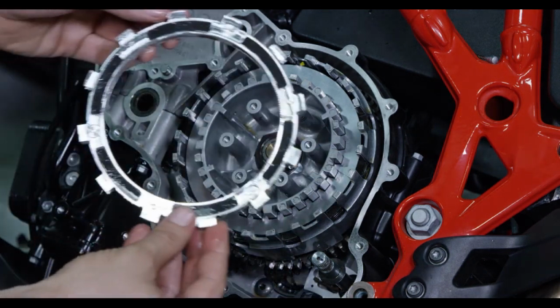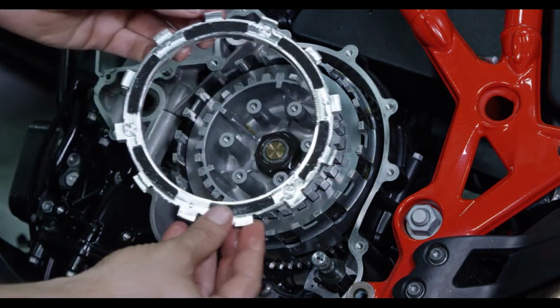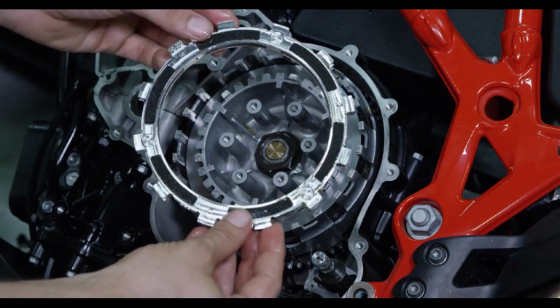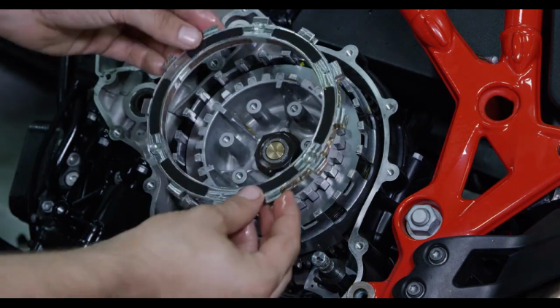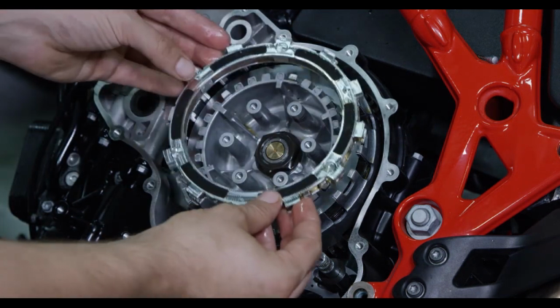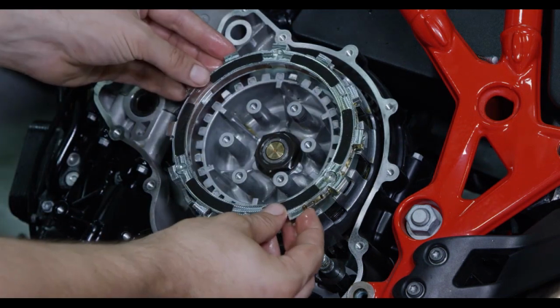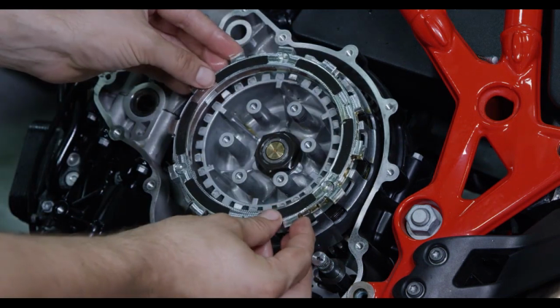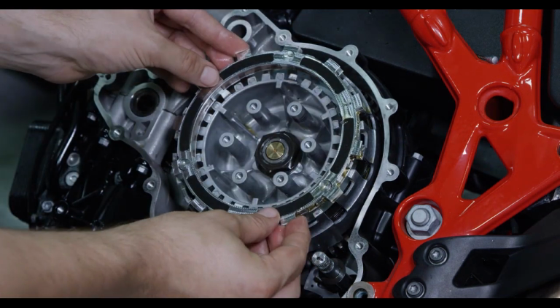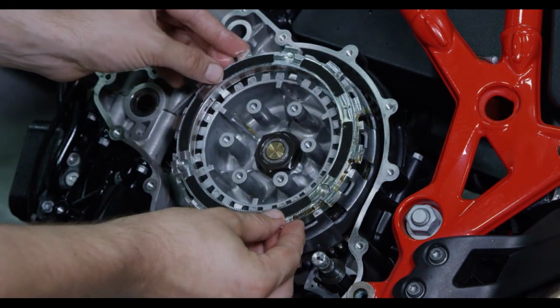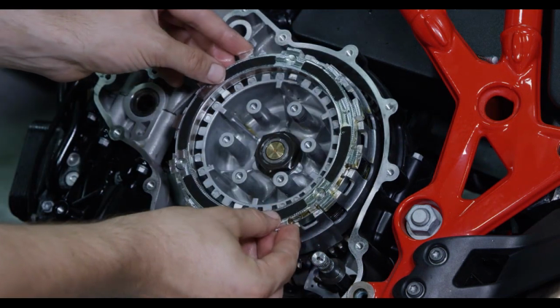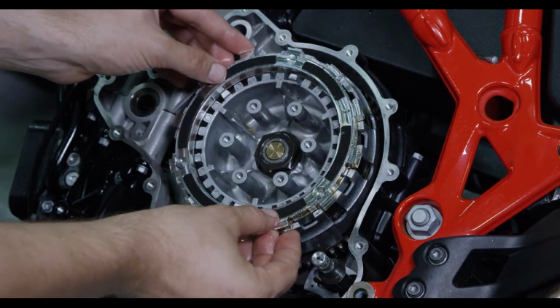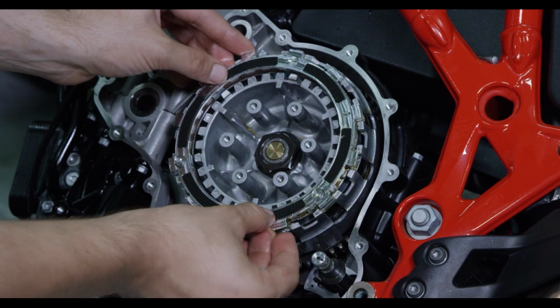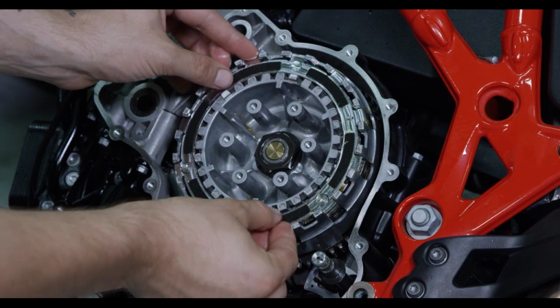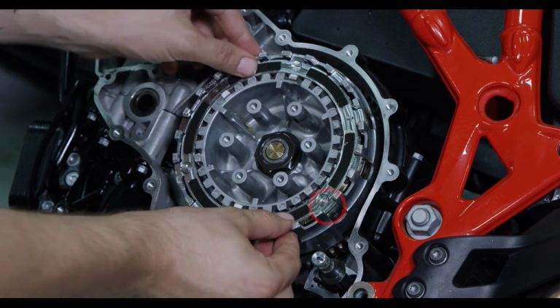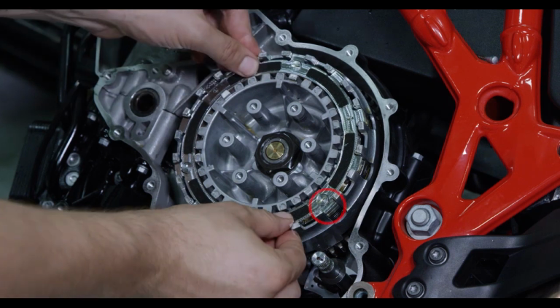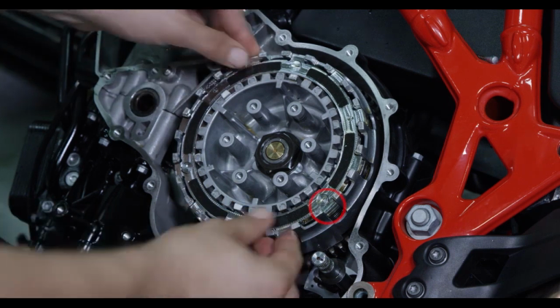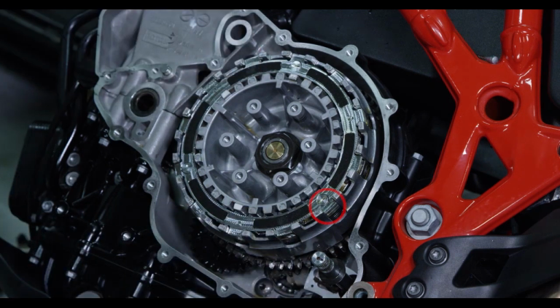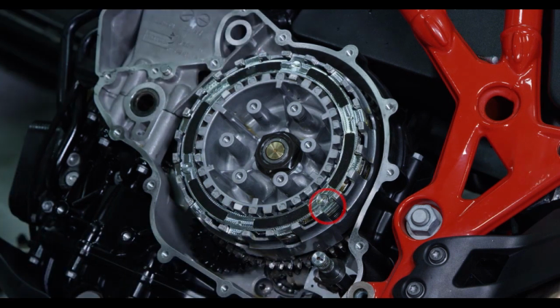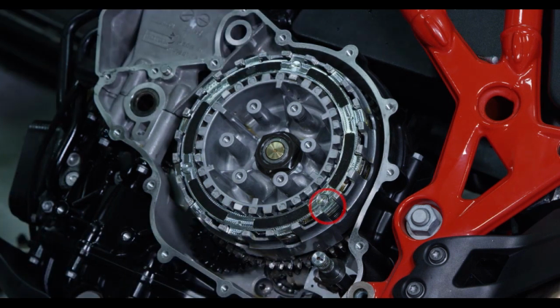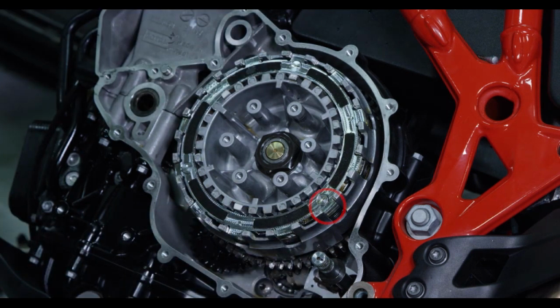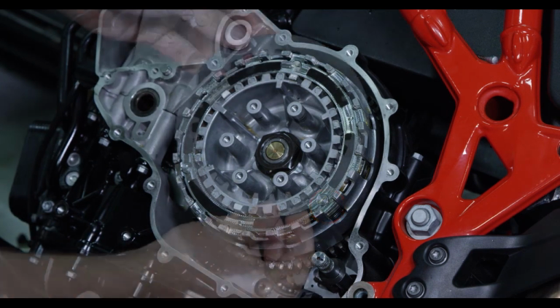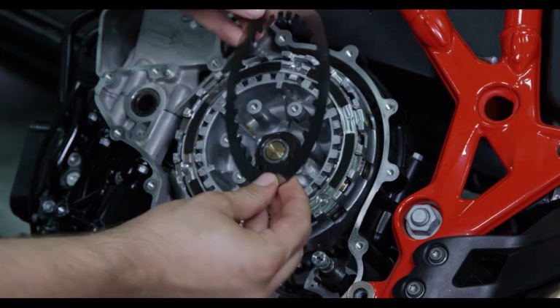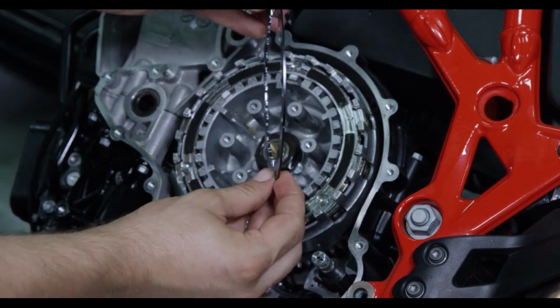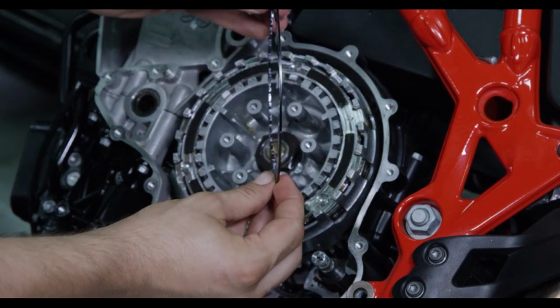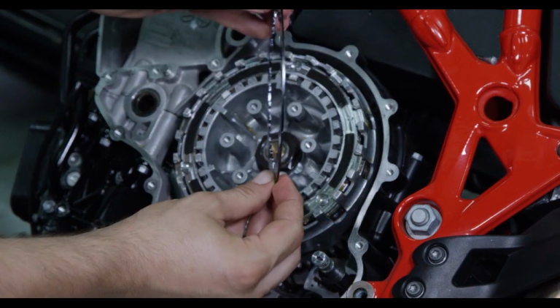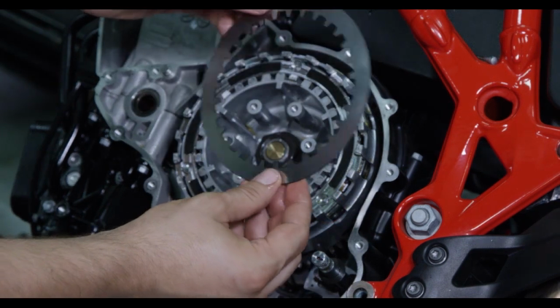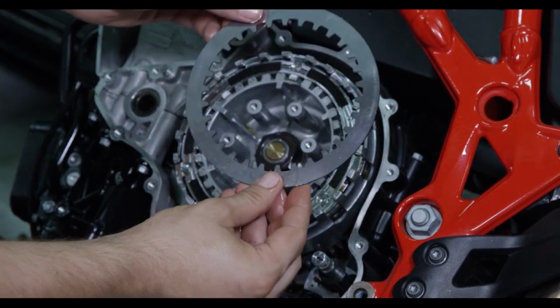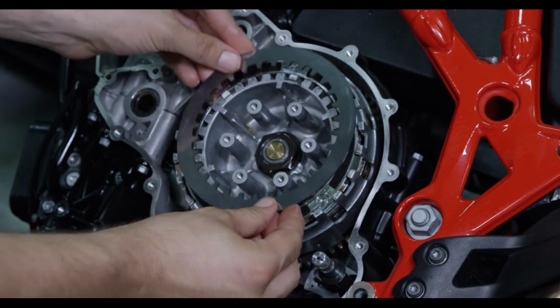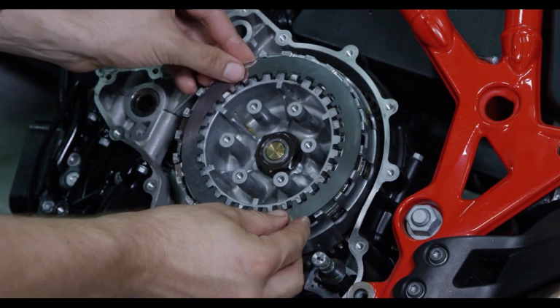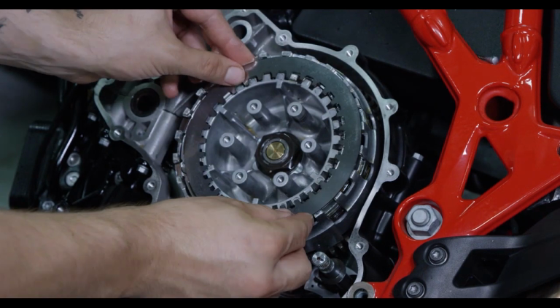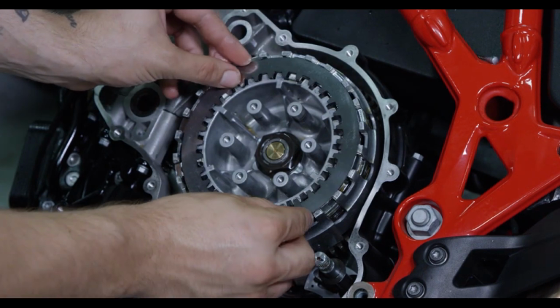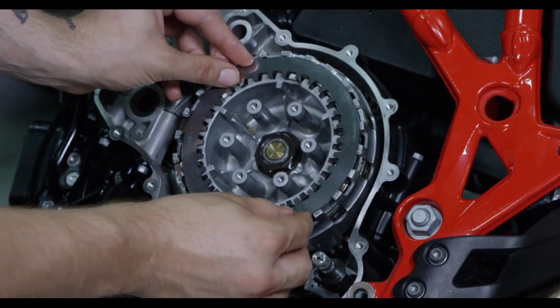Install the EXP disc into the clutch basket, making sure that the tabs of the disc are placed in the main basket slots. Install the last thick steel drive plate on top of the EXP disc.